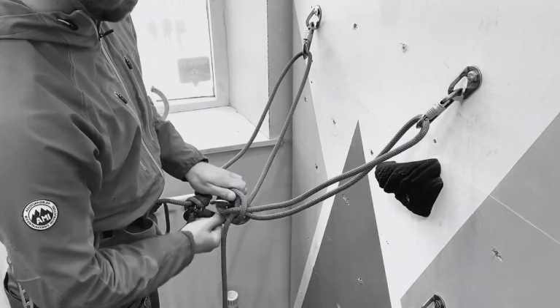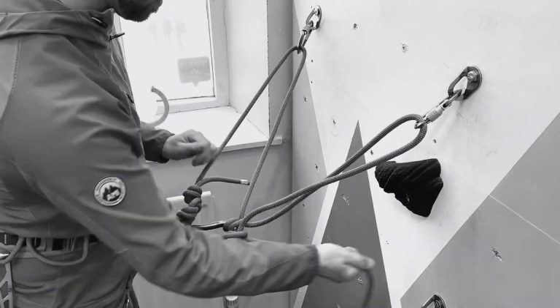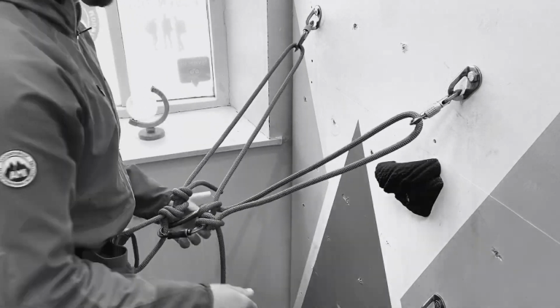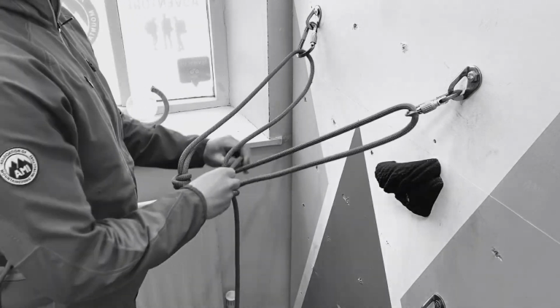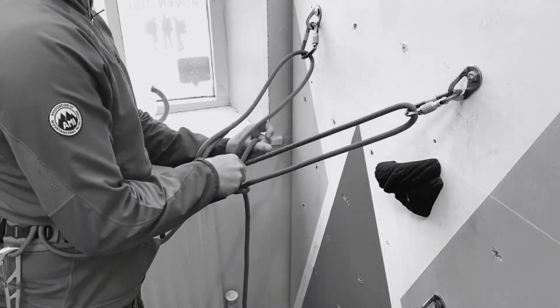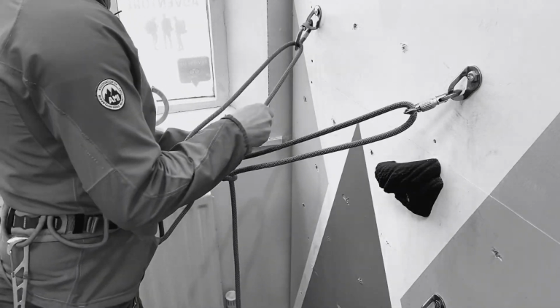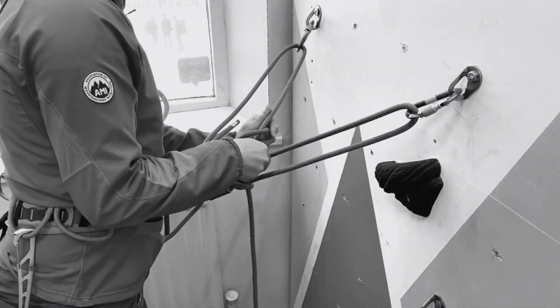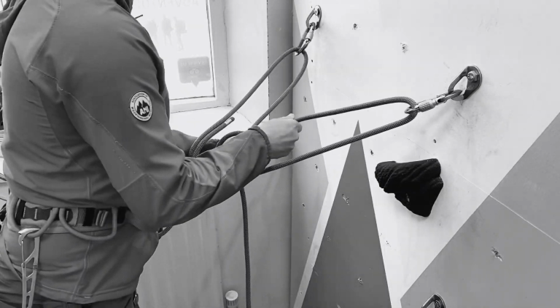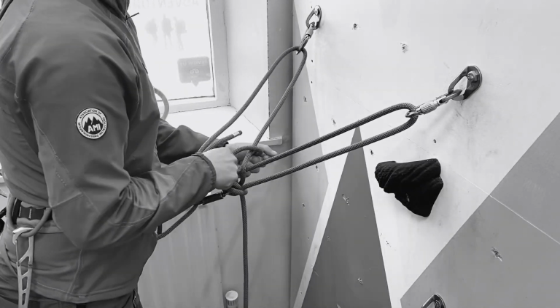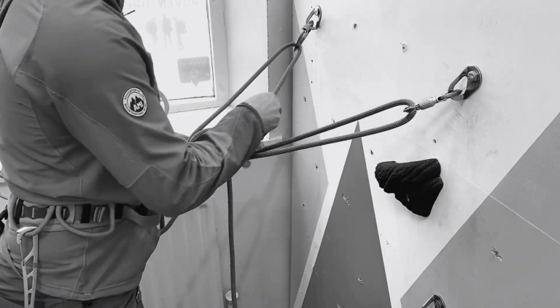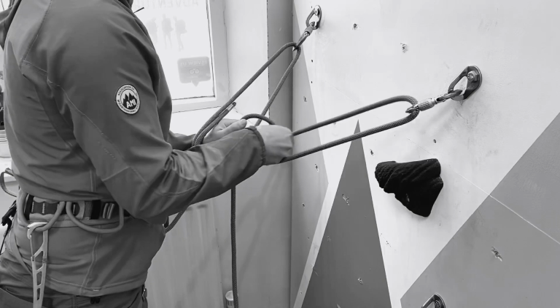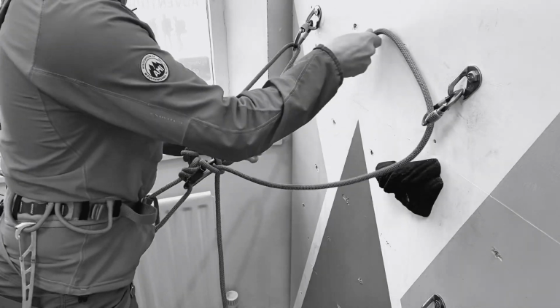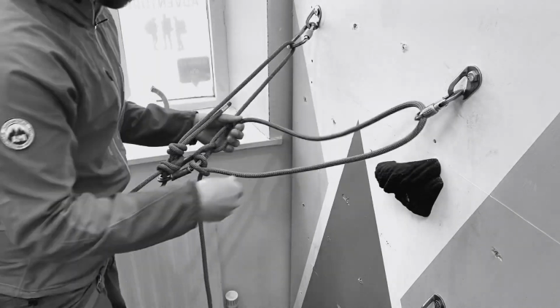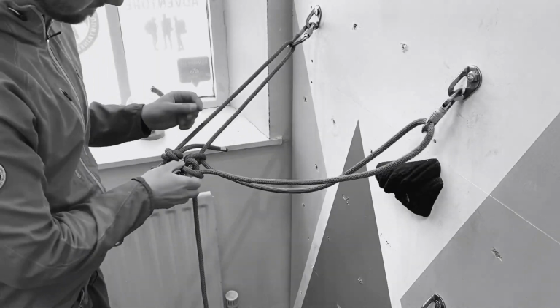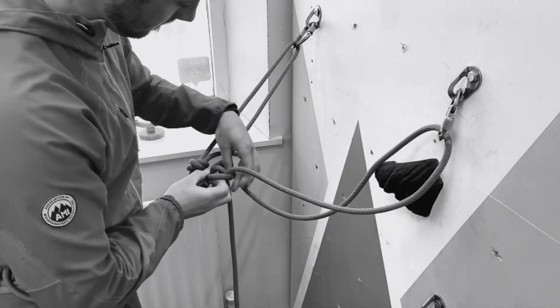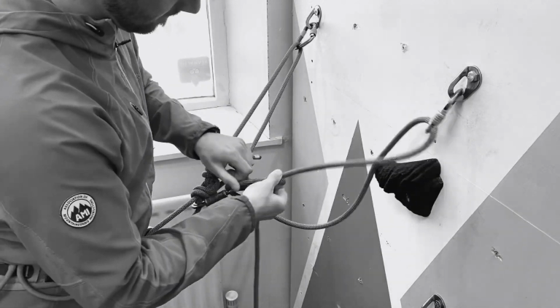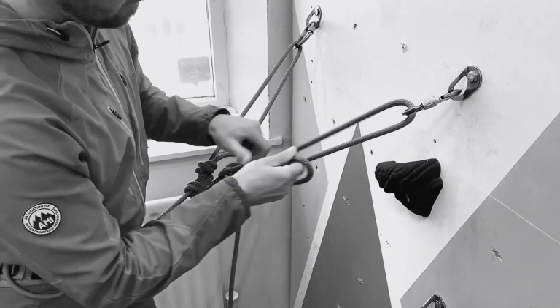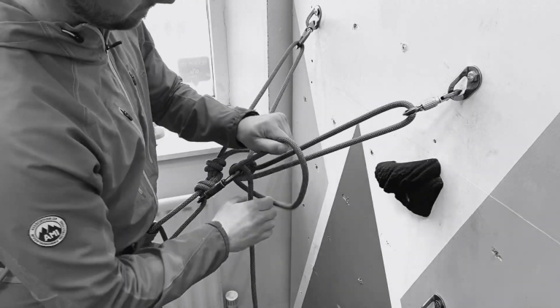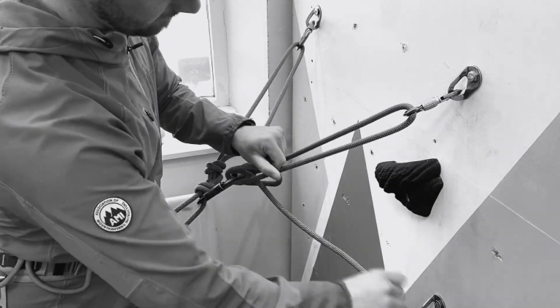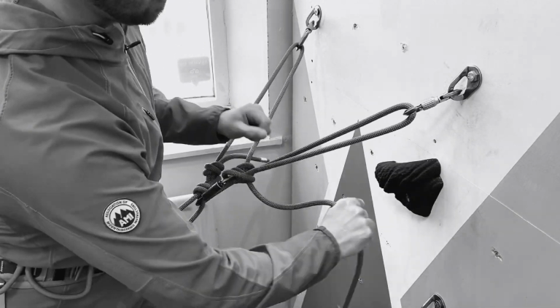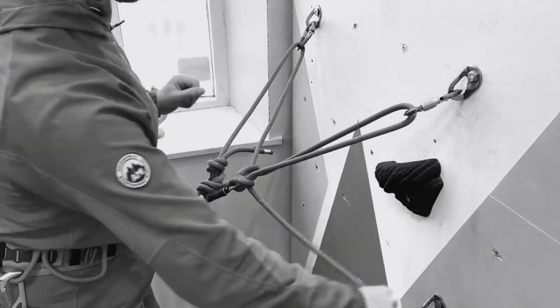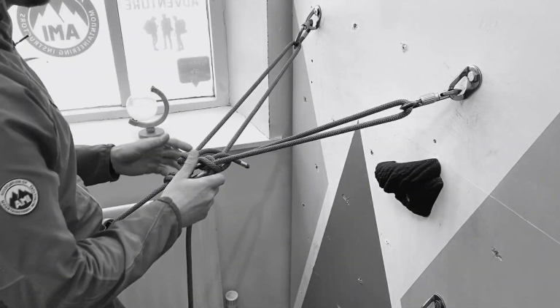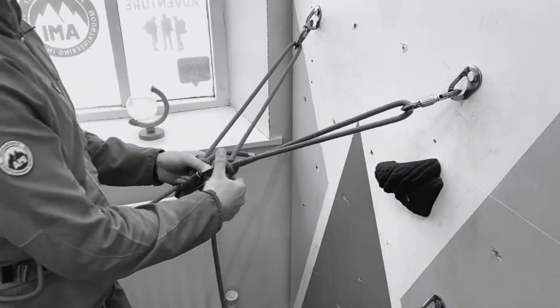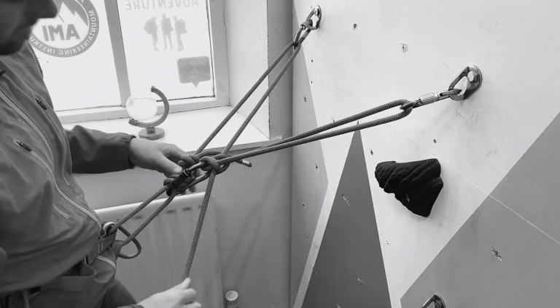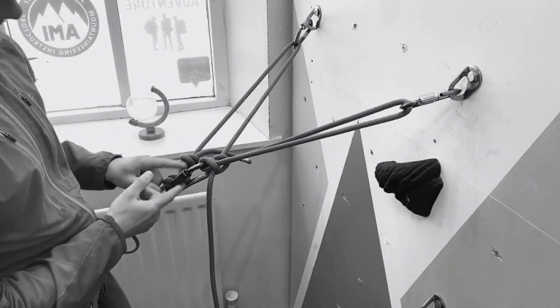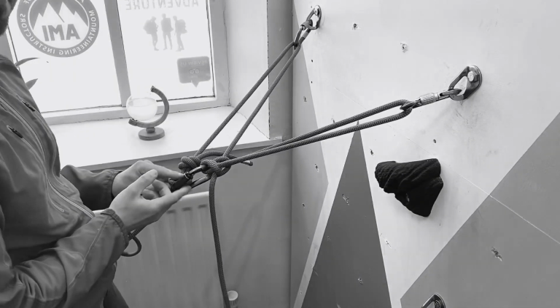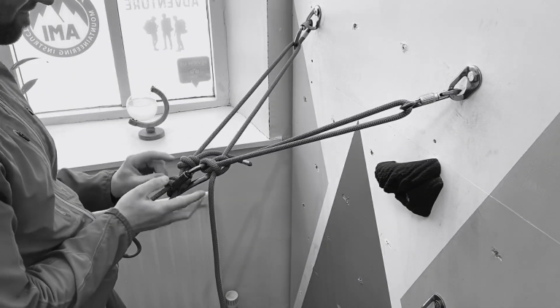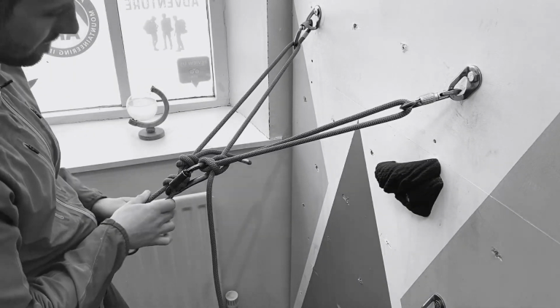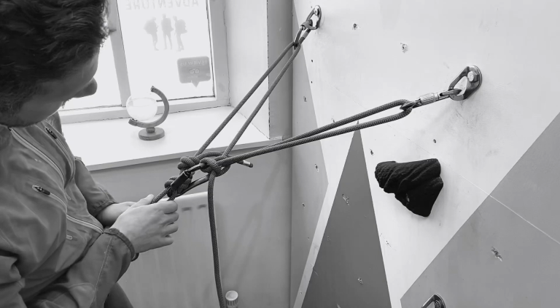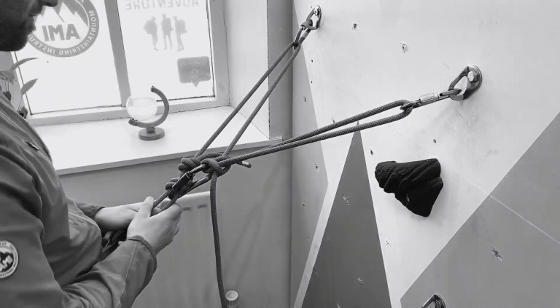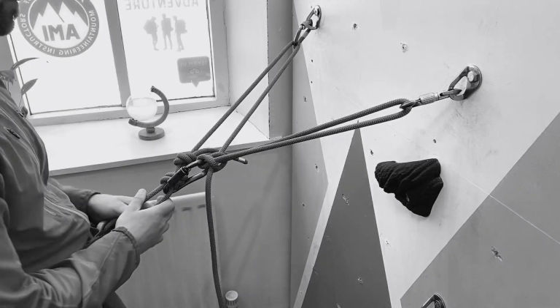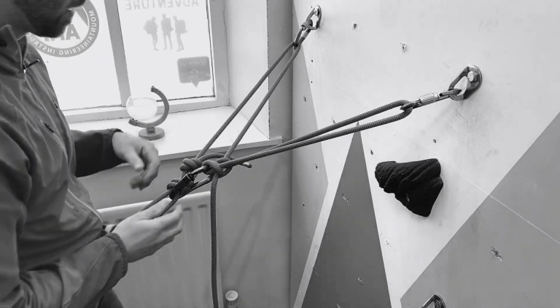However, we may find ourselves in a situation where we've run out of locking carabiners — we used them all on the last belay, or we've left them in a bag — and this is where this next method really comes in handy.